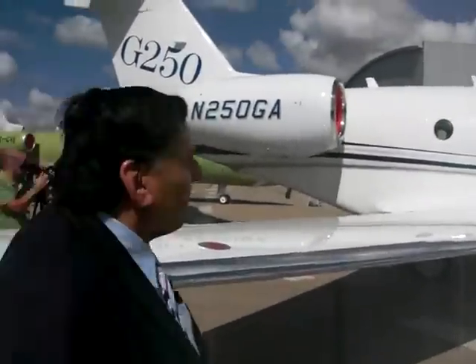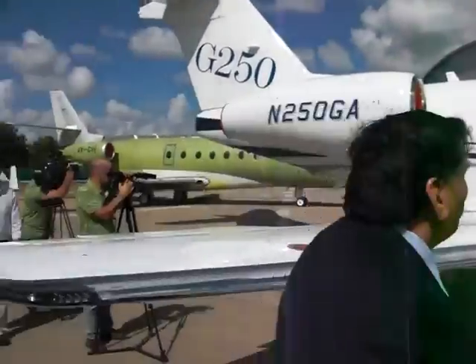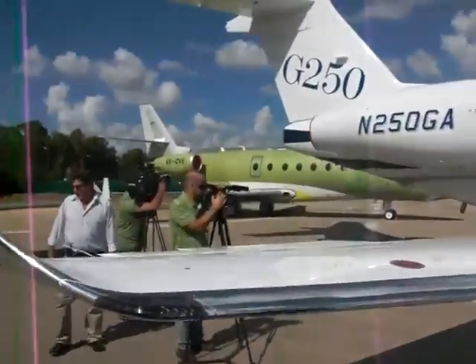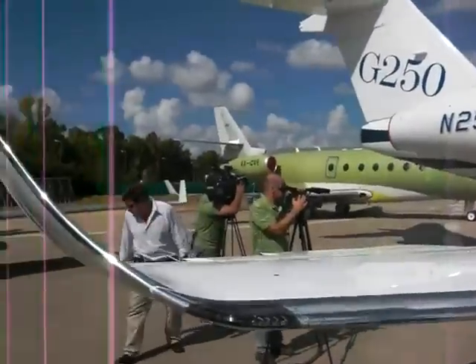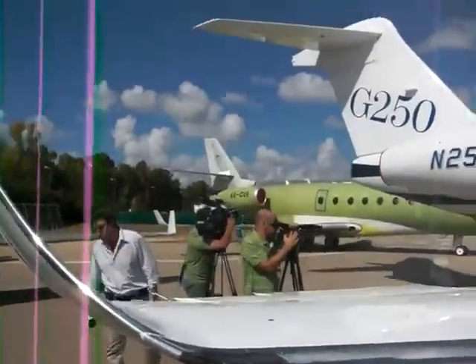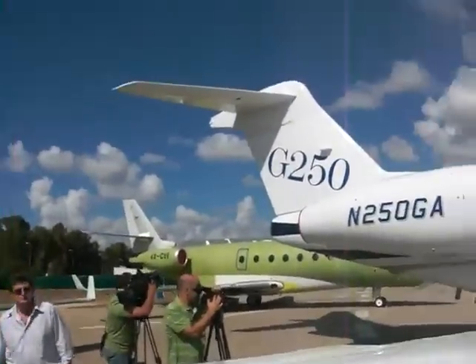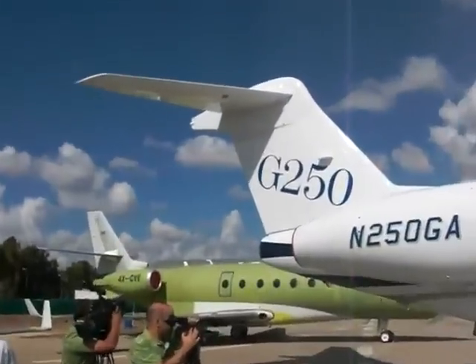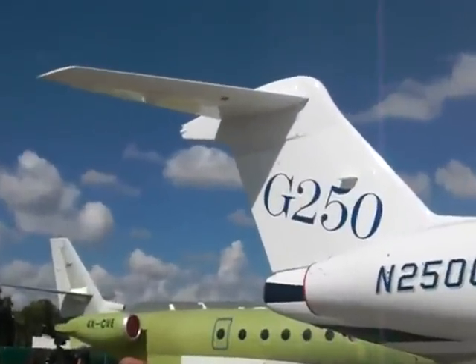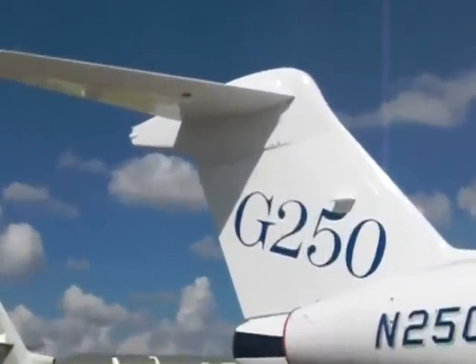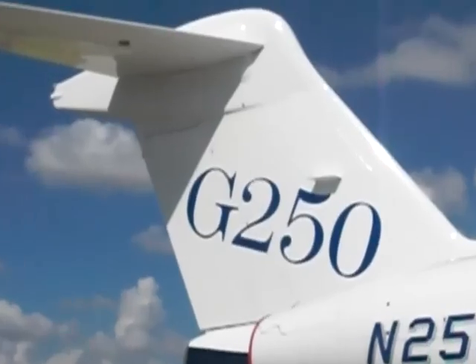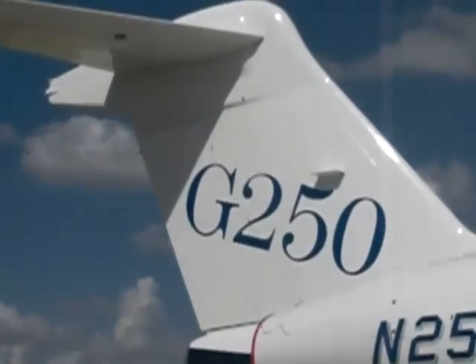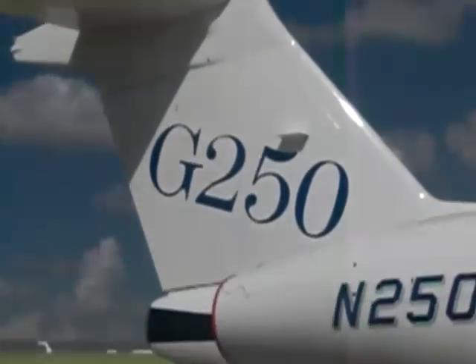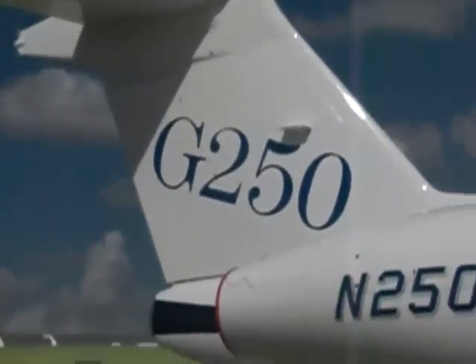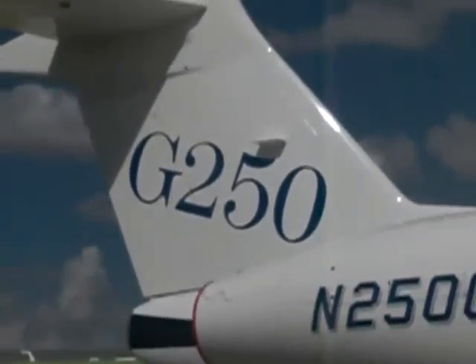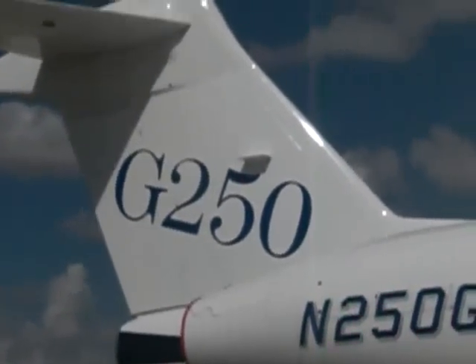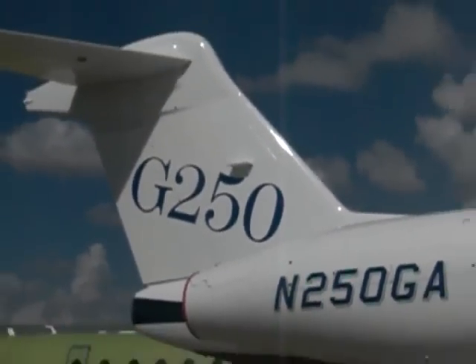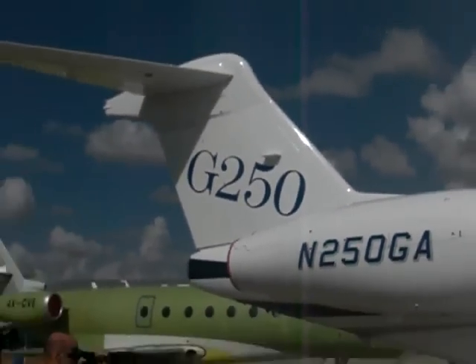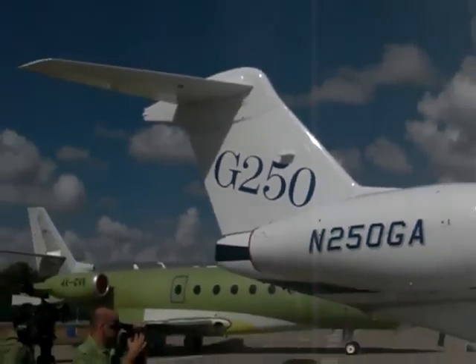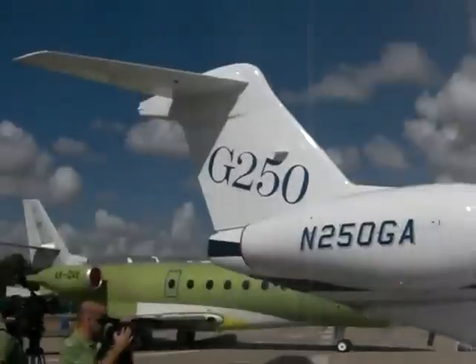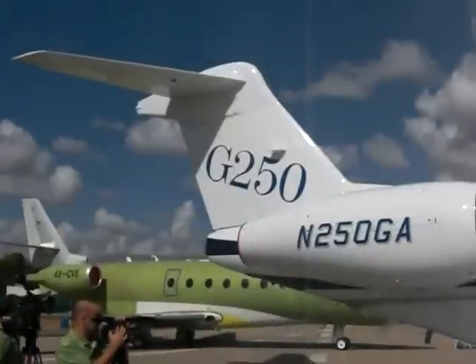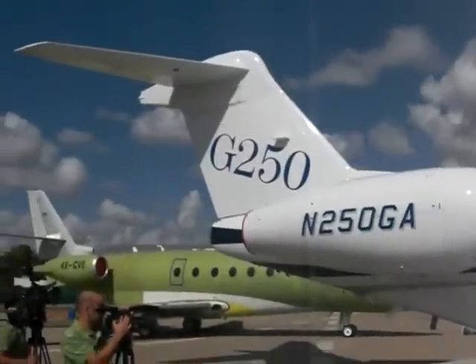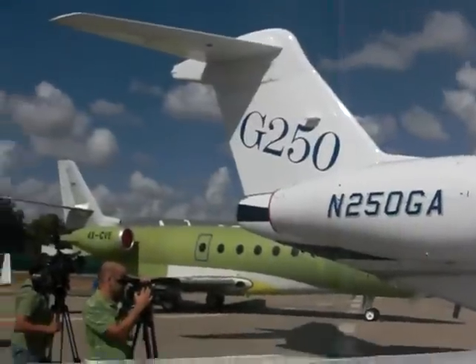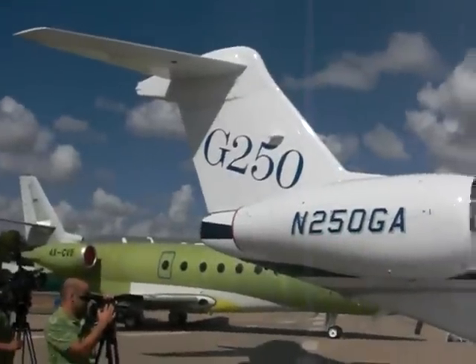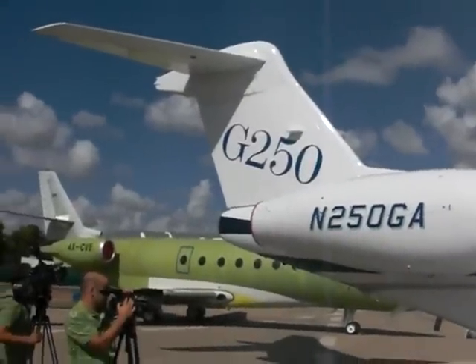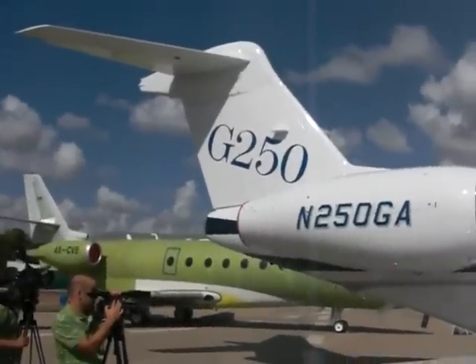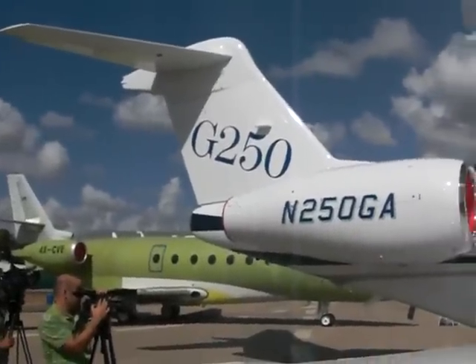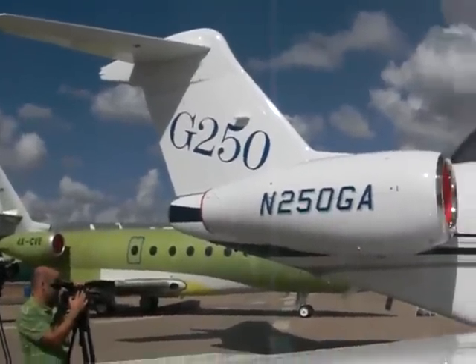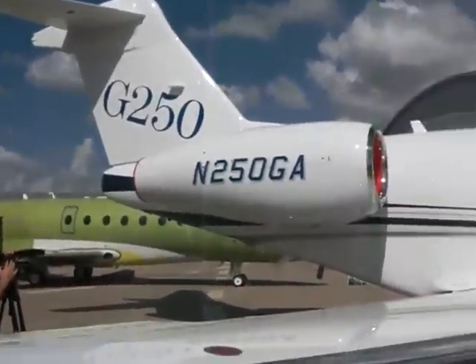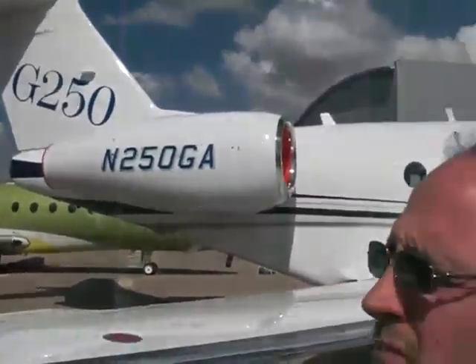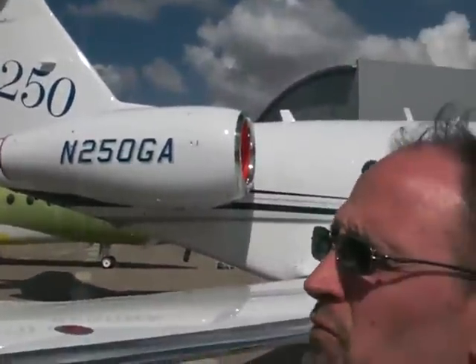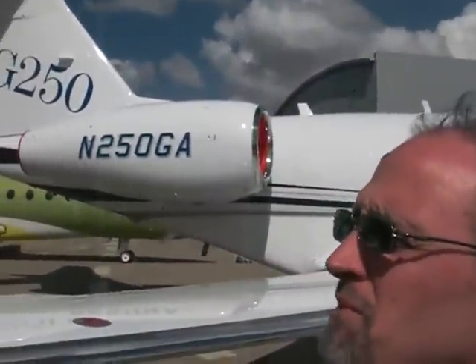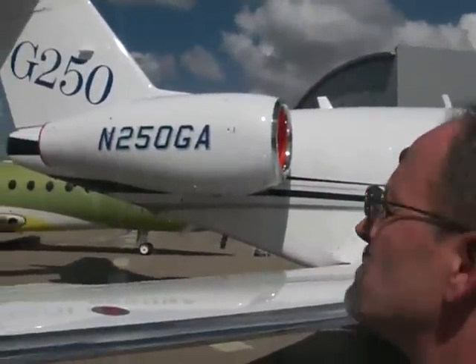Of course, as you look at the tail, you see the T-tail, one of the signature Gulfstream features. It's been introduced on the all-new Gulfstream G250.